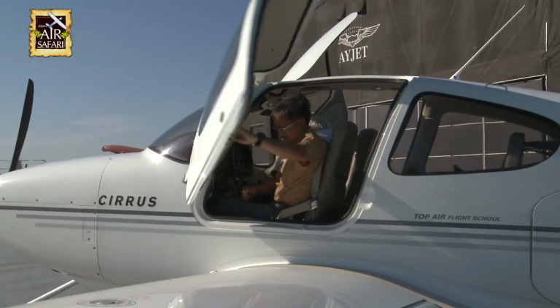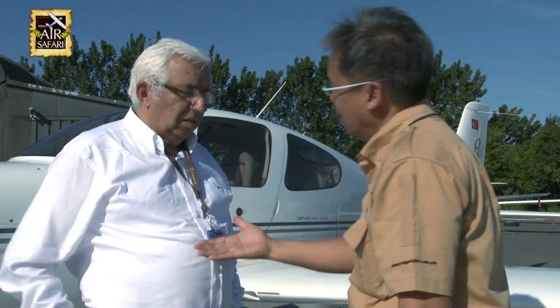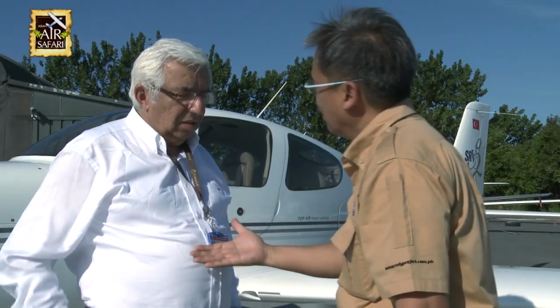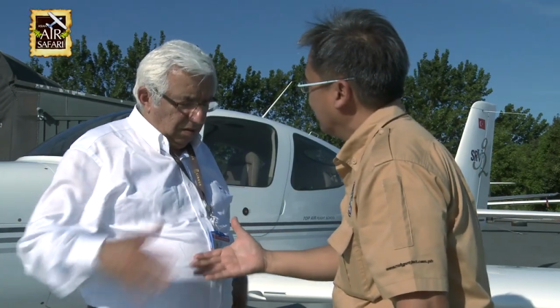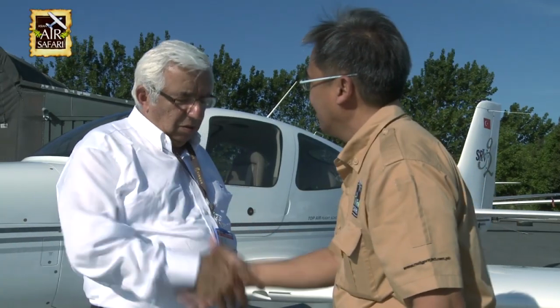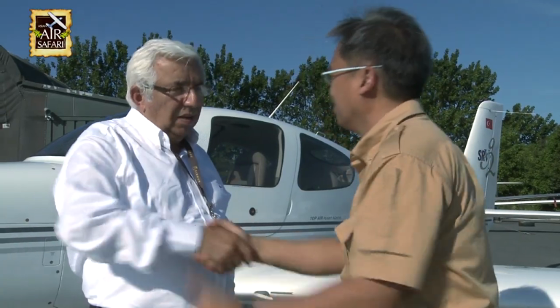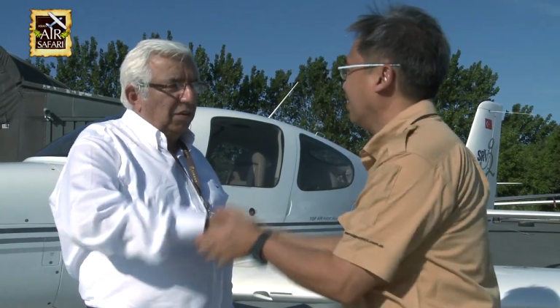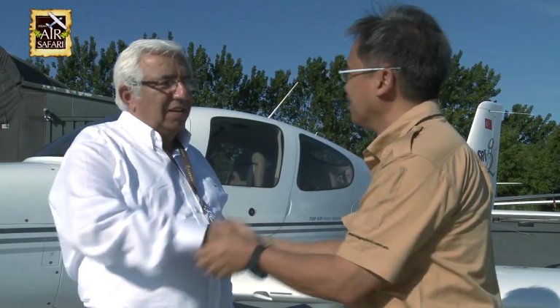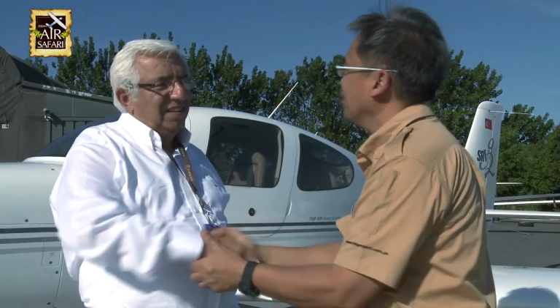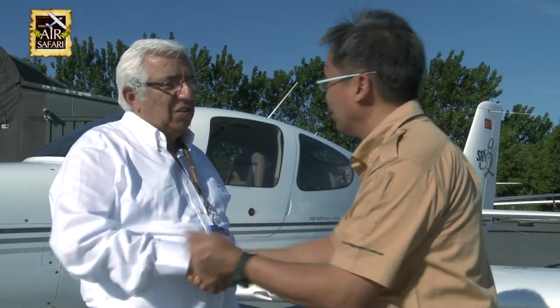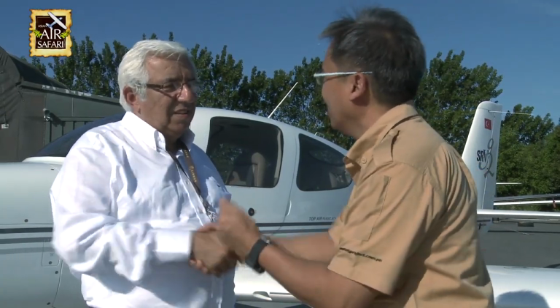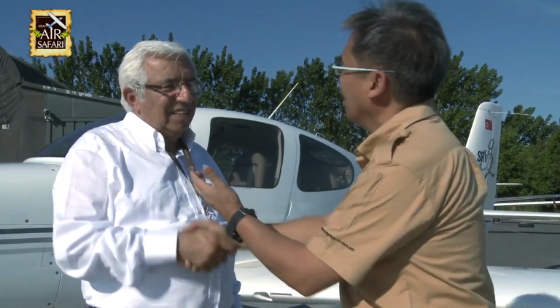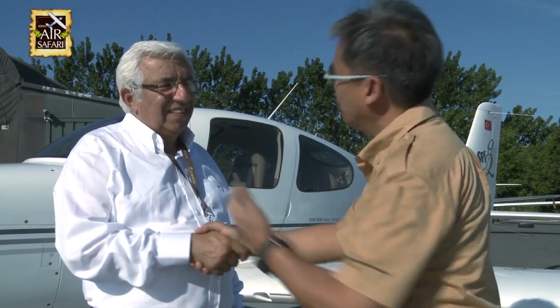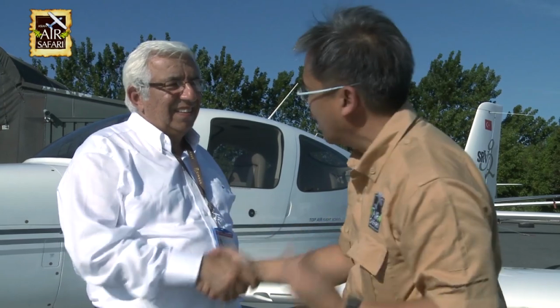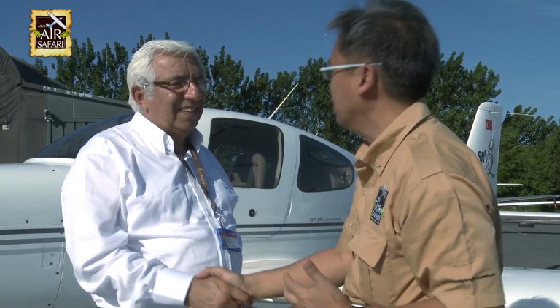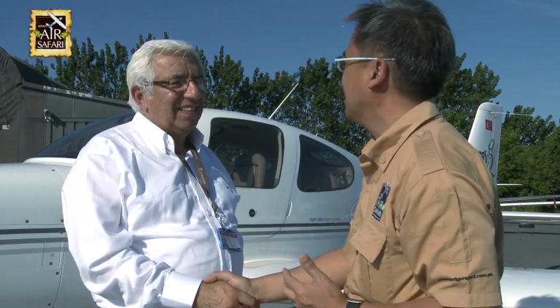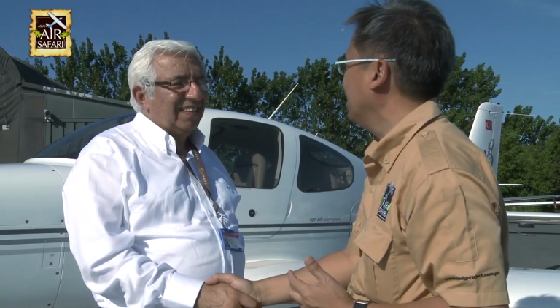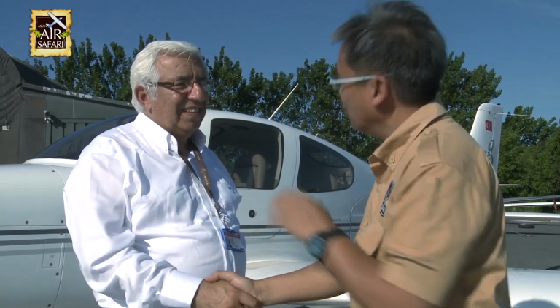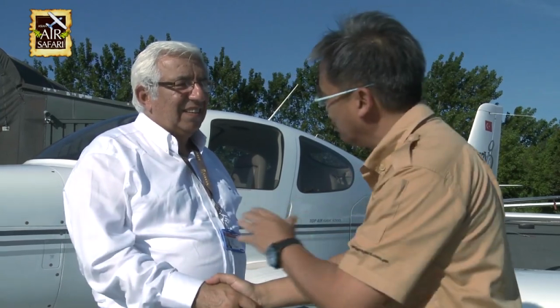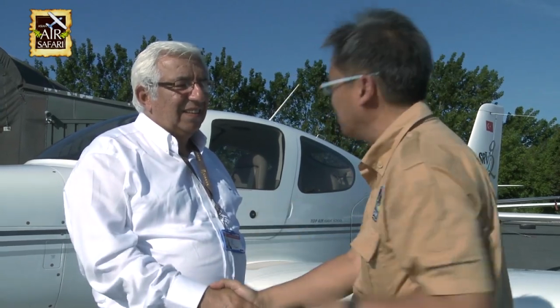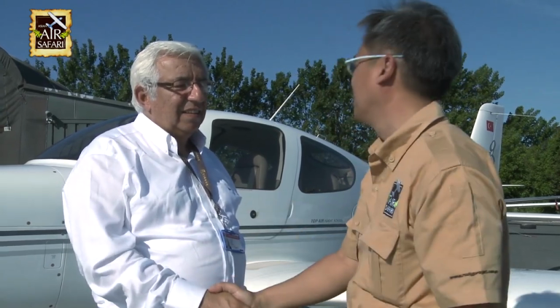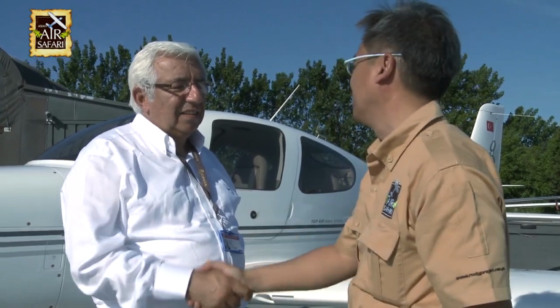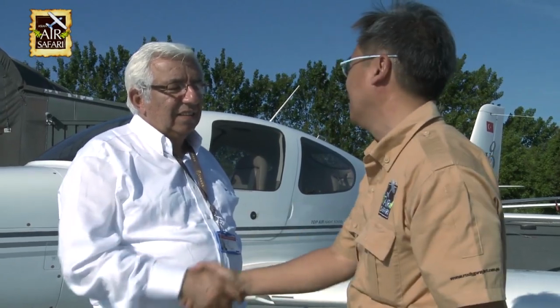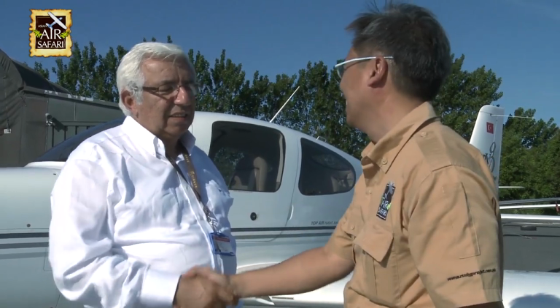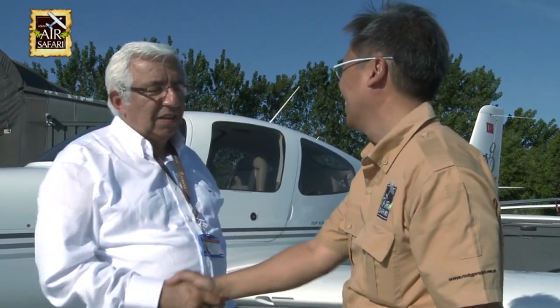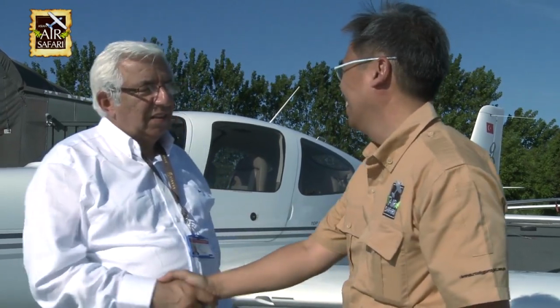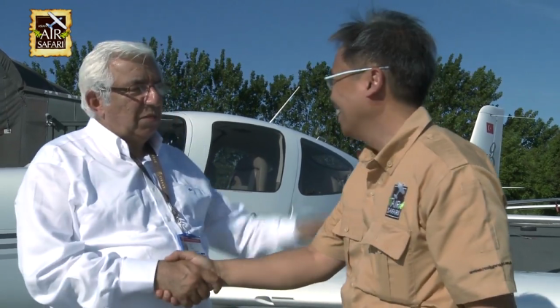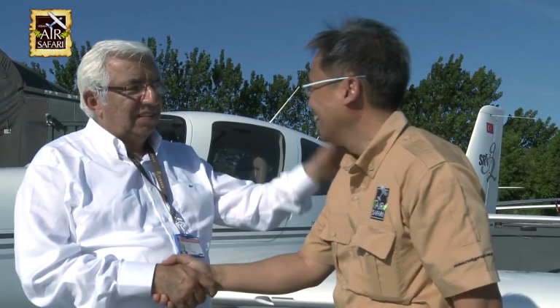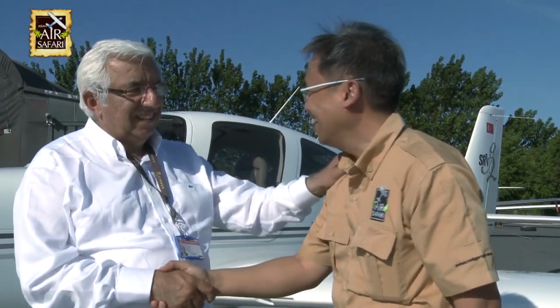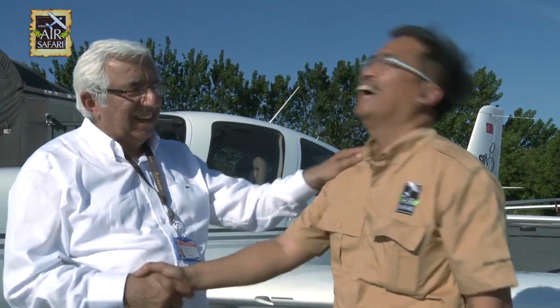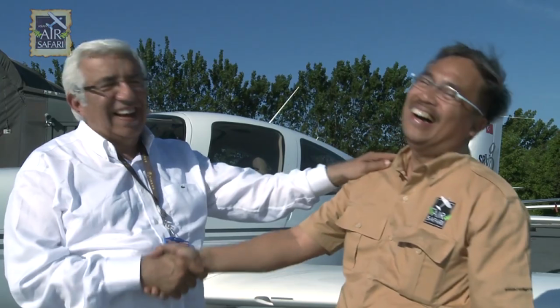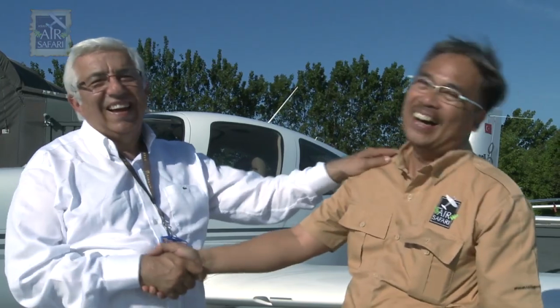Thank you very much. I really enjoyed it. I hope you can come and visit me and we fly together in the Philippines. We'll see you next time.